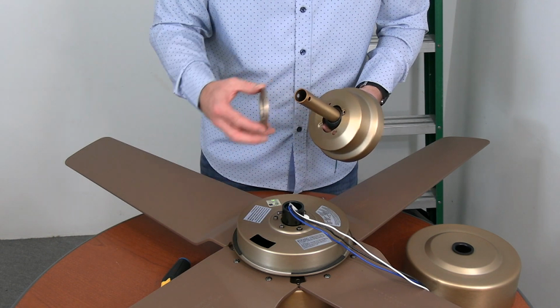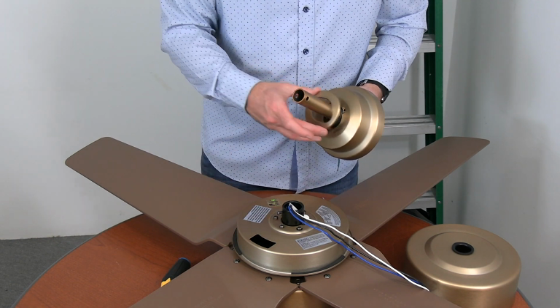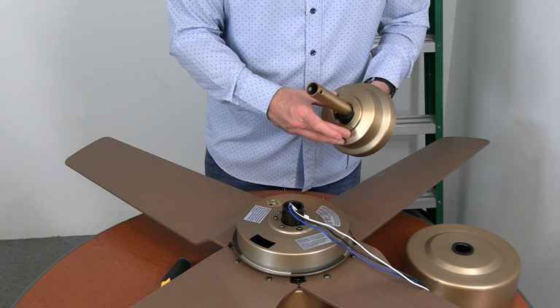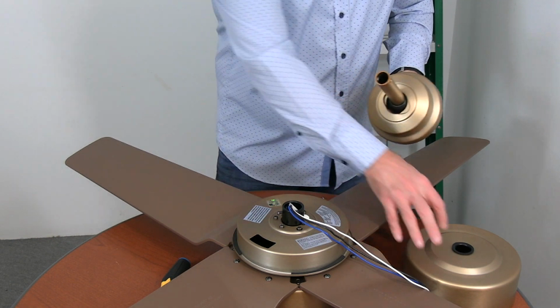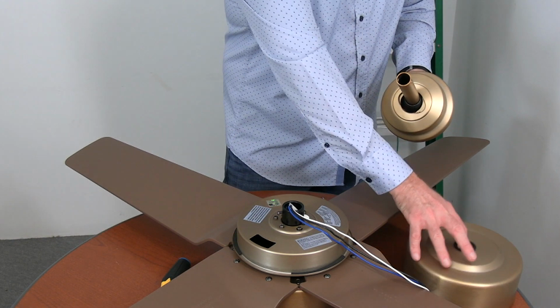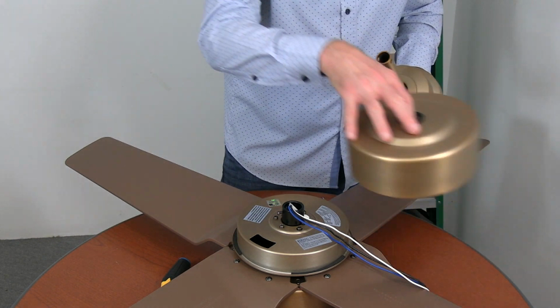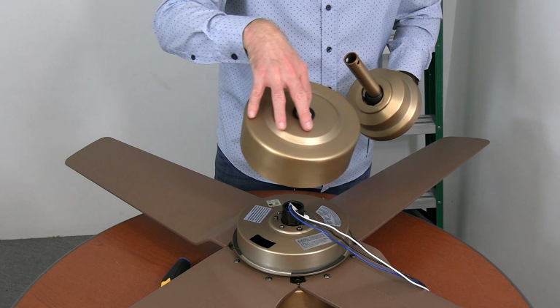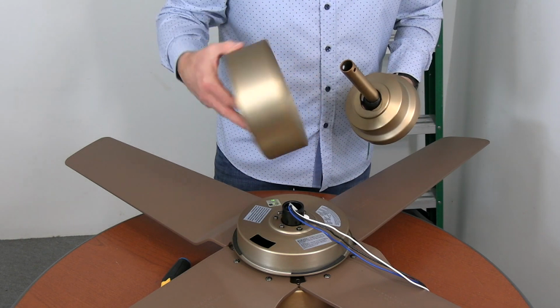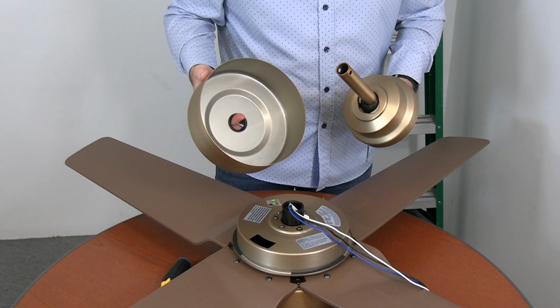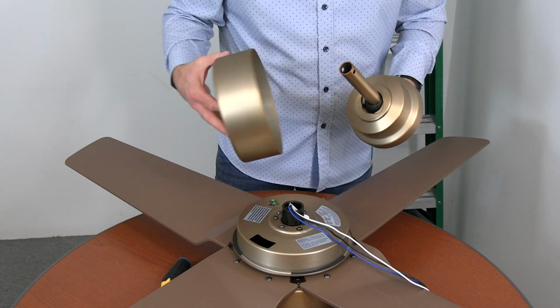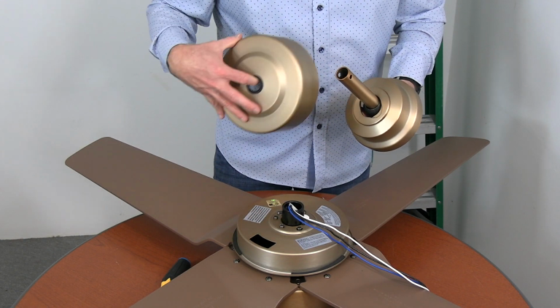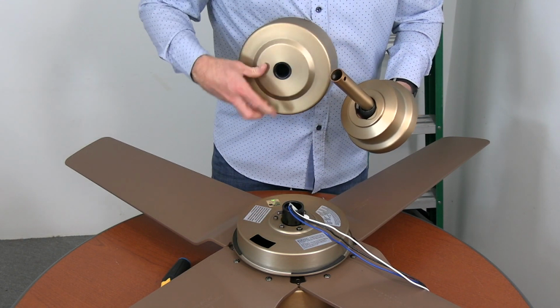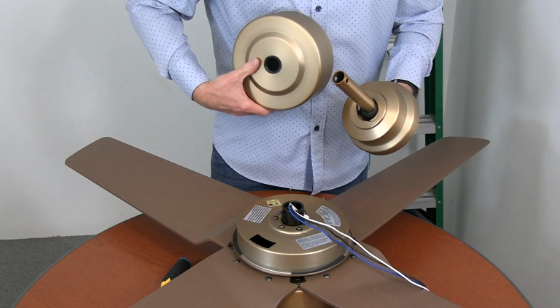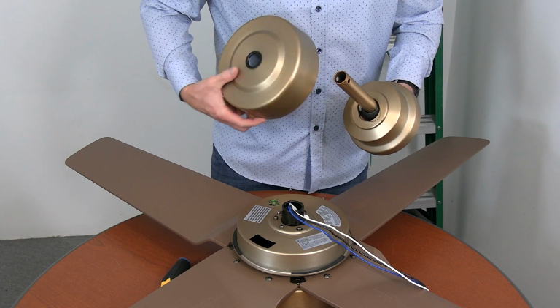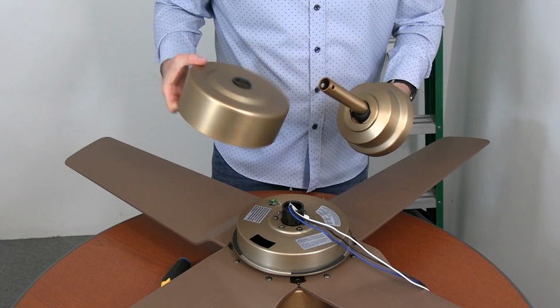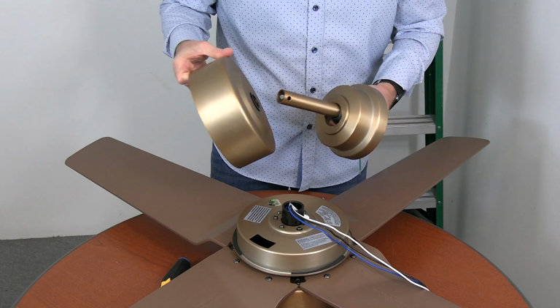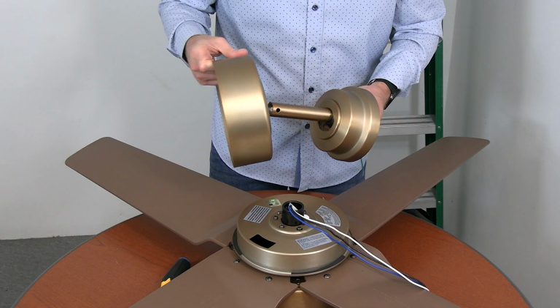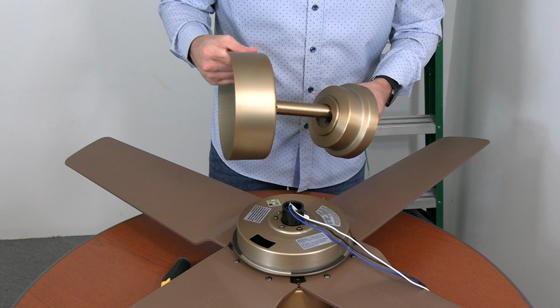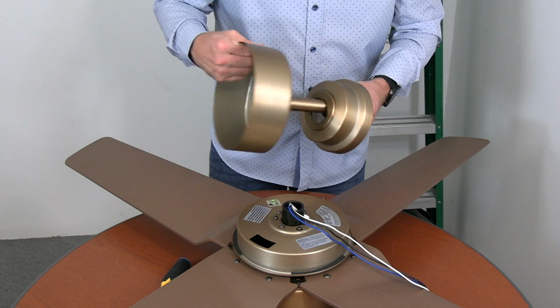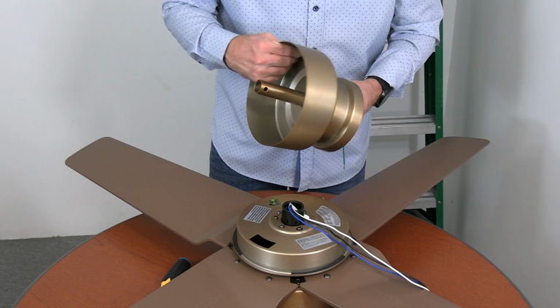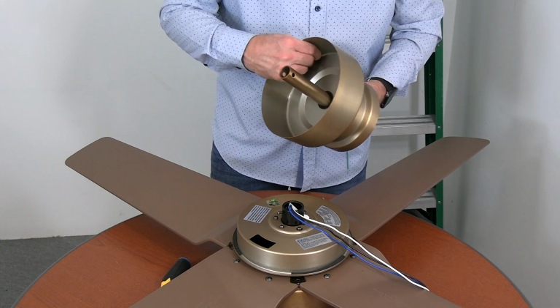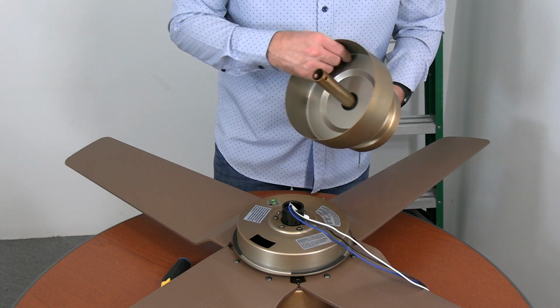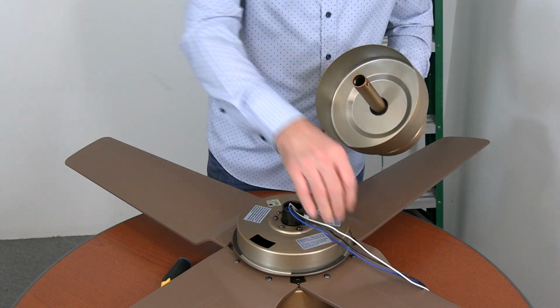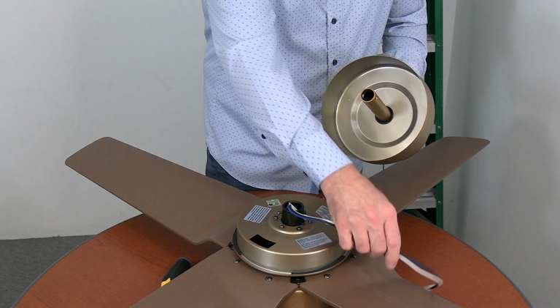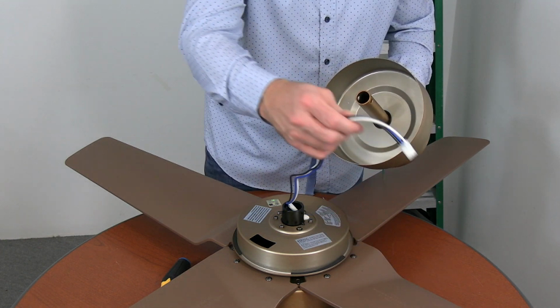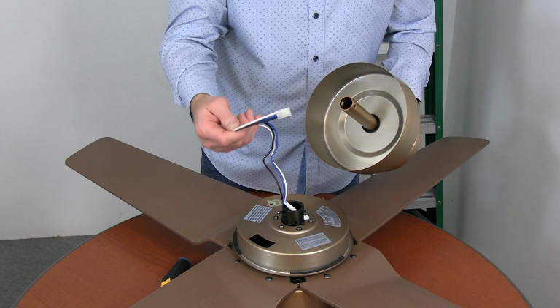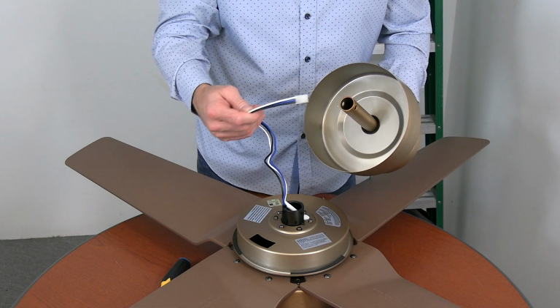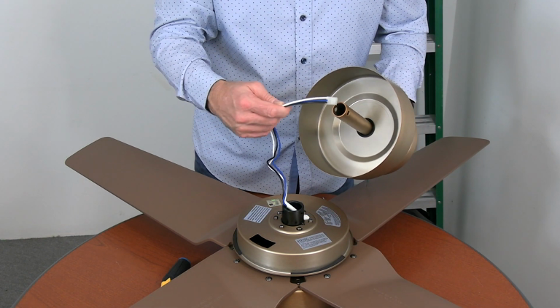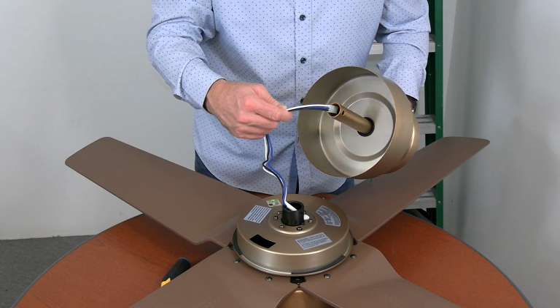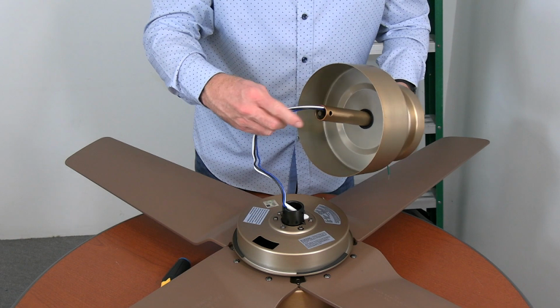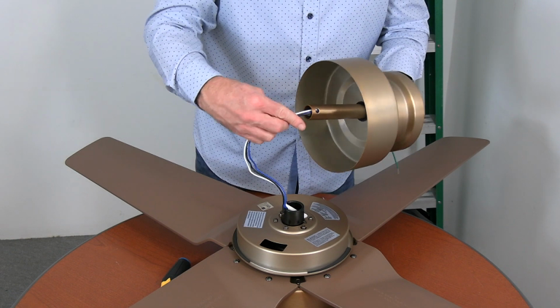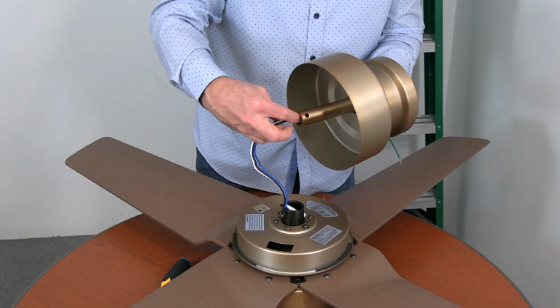Next, place the decorative ring on the downrod — make sure the black side with the notches is facing towards the canopy. The last piece is the decorative motor collar cover; slide that onto the downrod making sure that the largest opening is facing towards the end of the downrod.